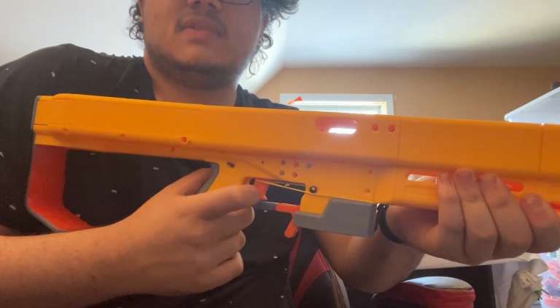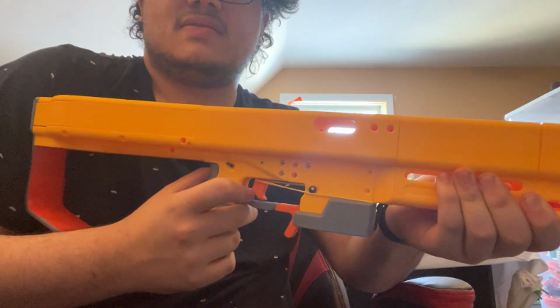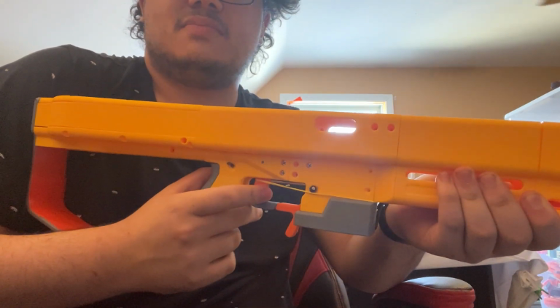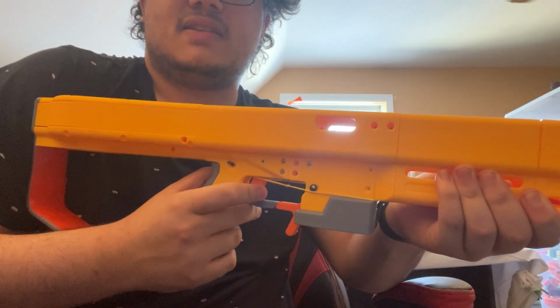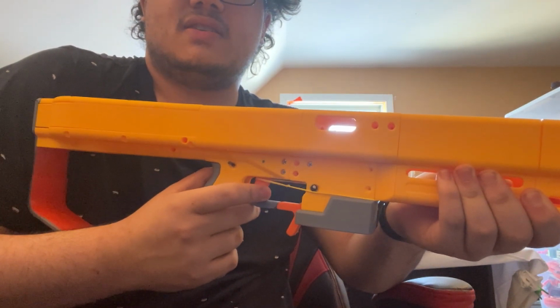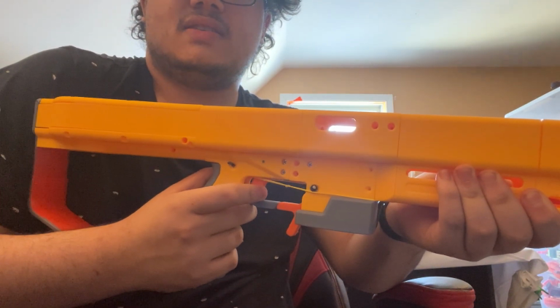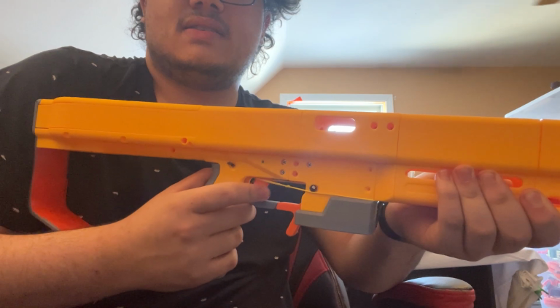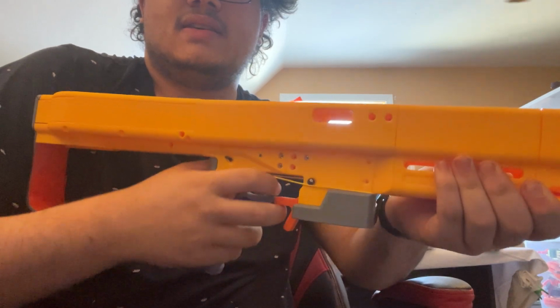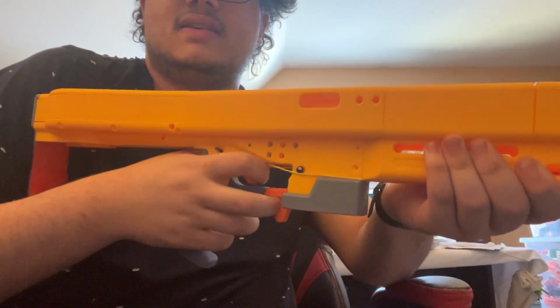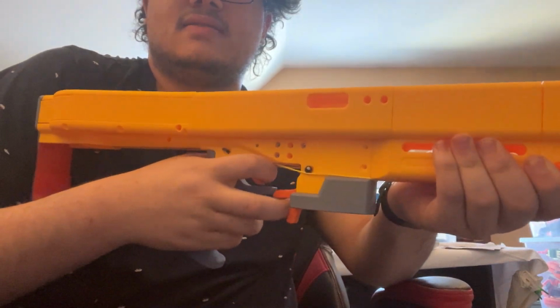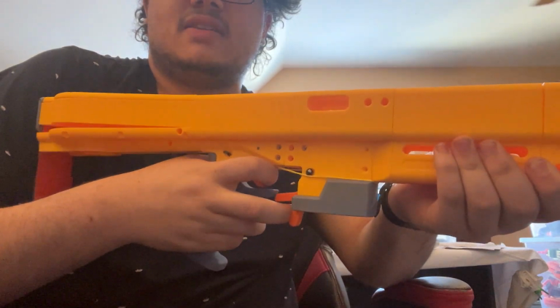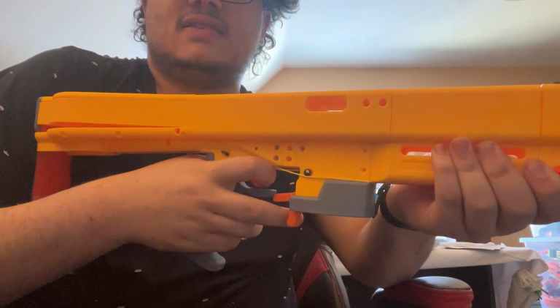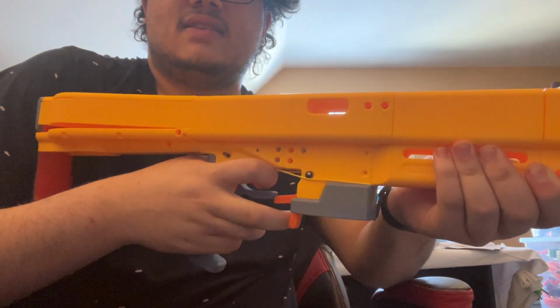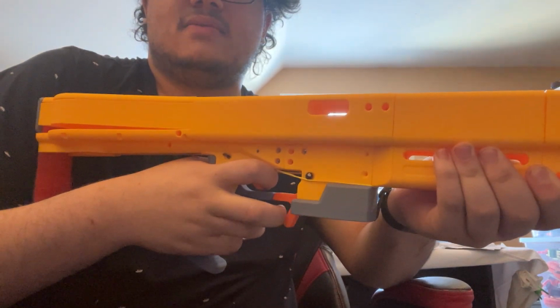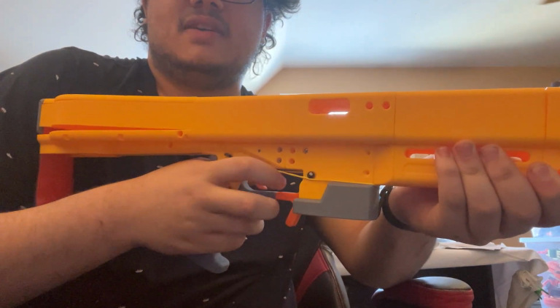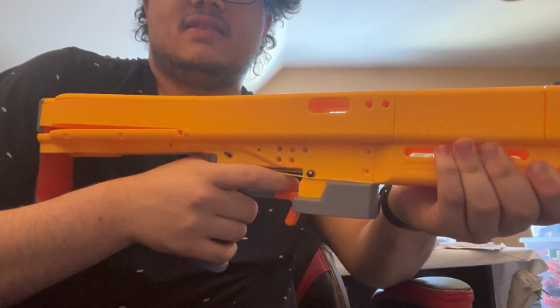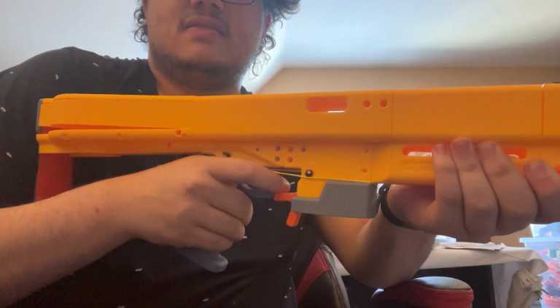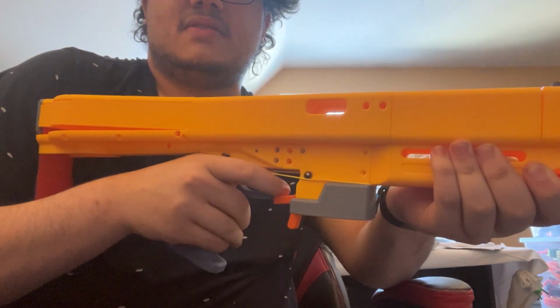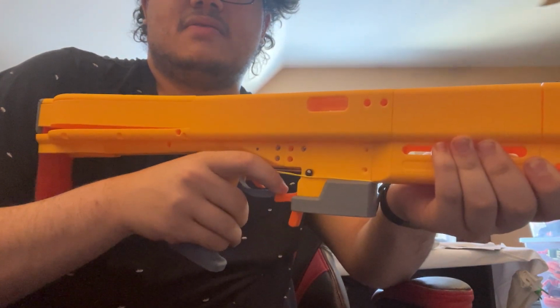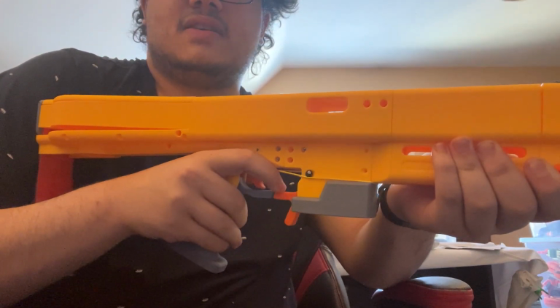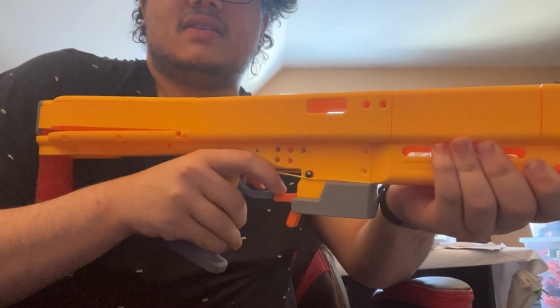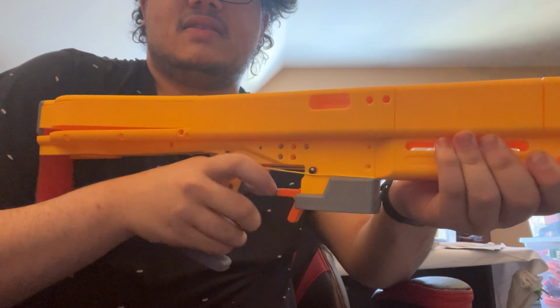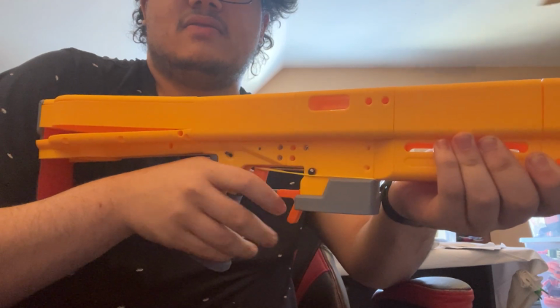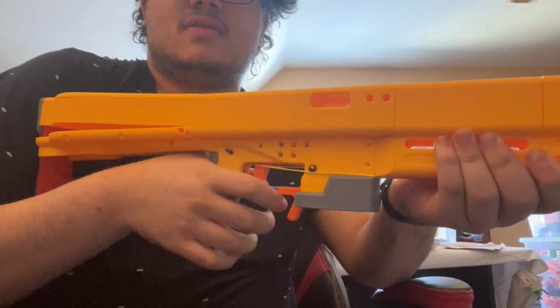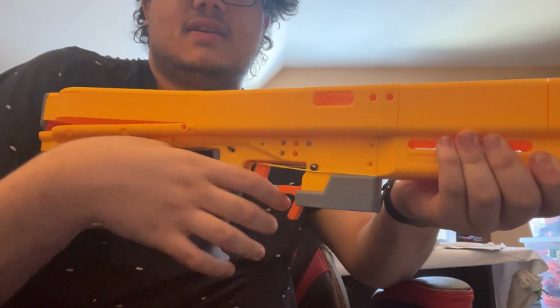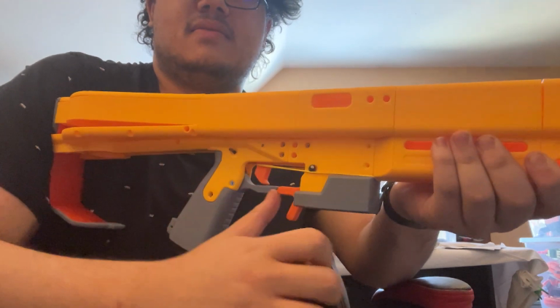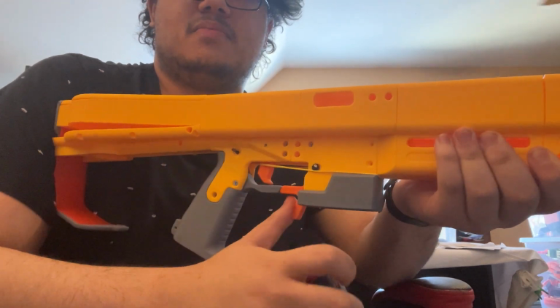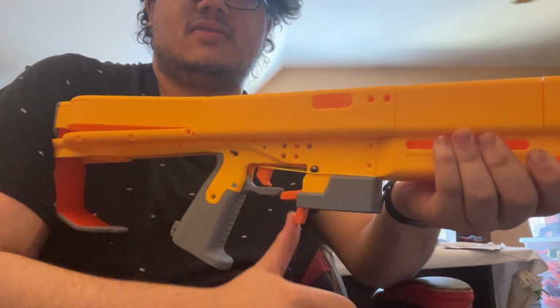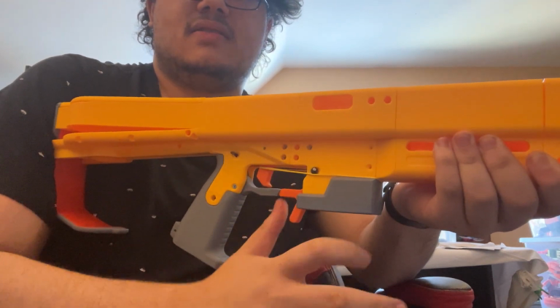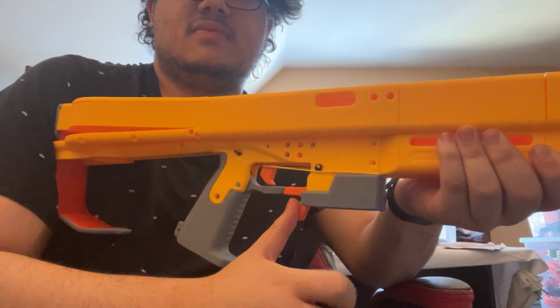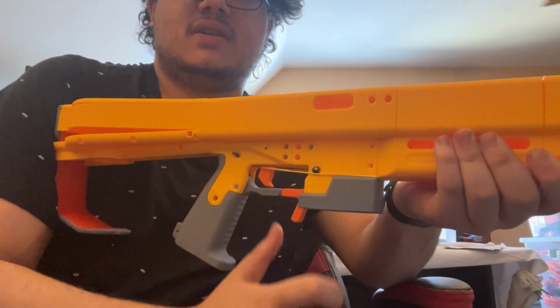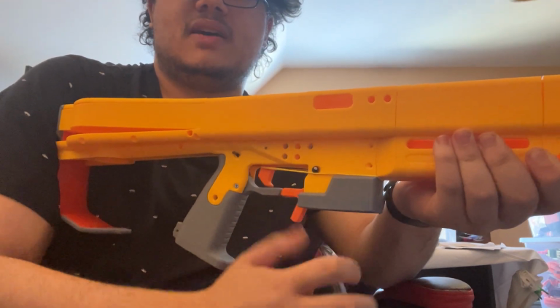There's a switch behind that trigger. There's your mag release — you can either hit it with your finger, or paddle it when you grab the mag.